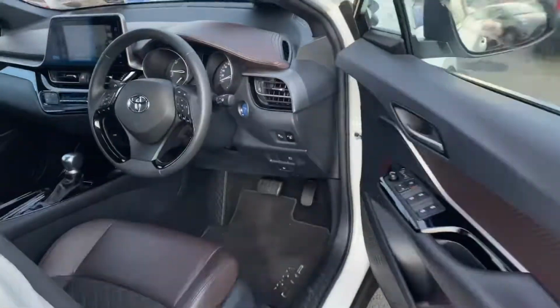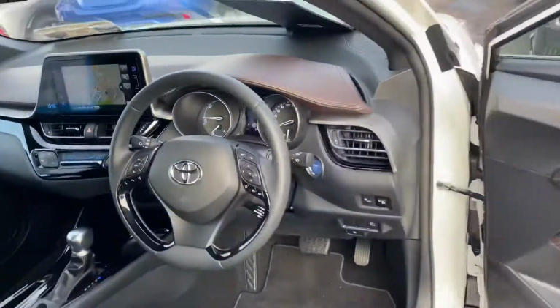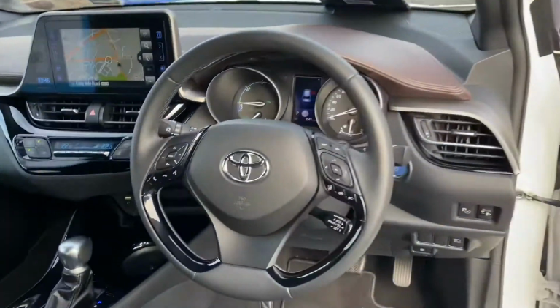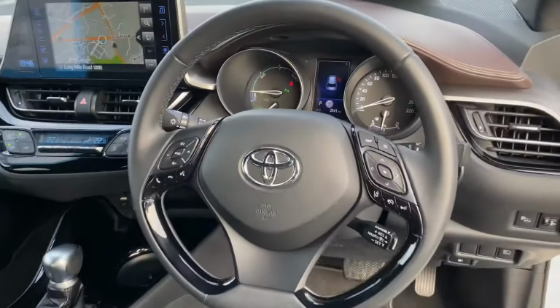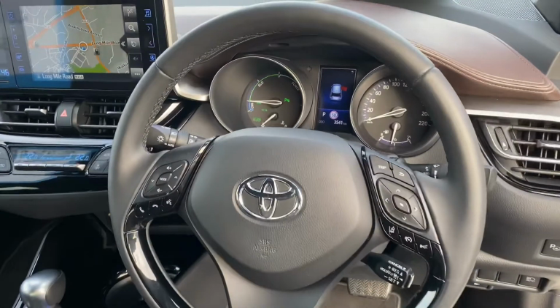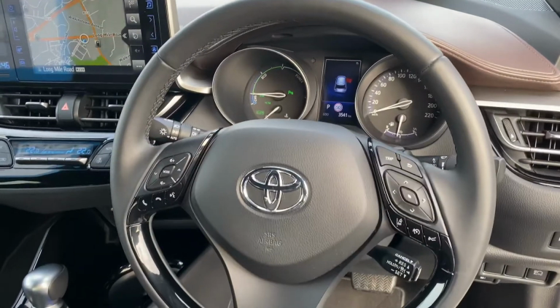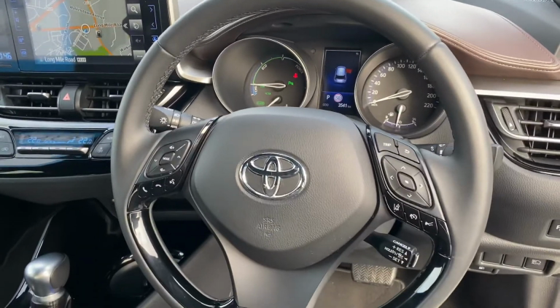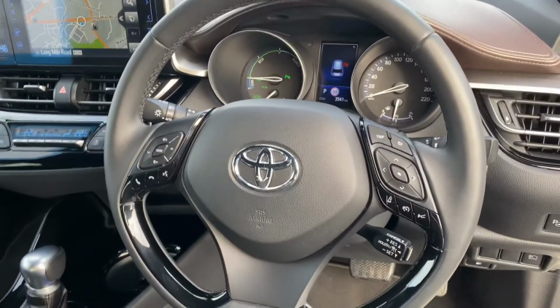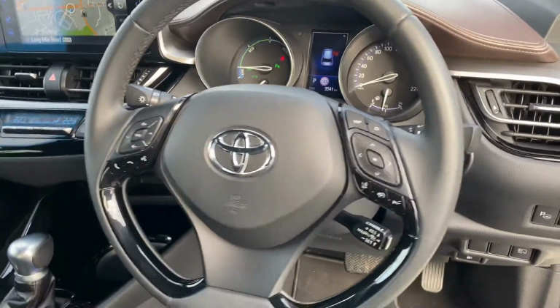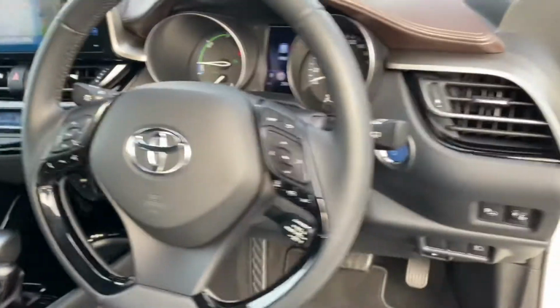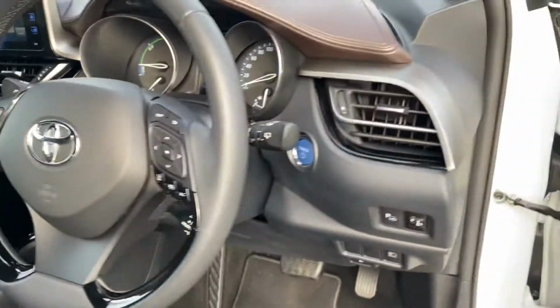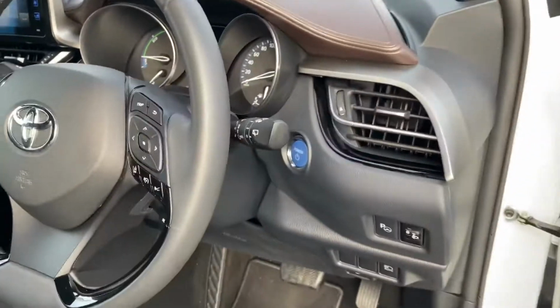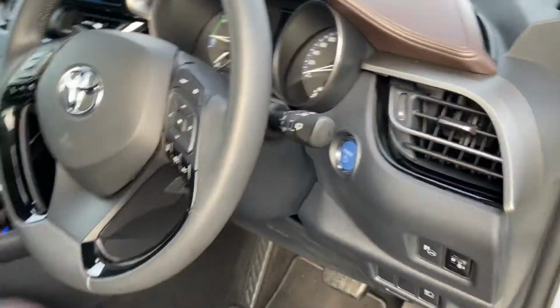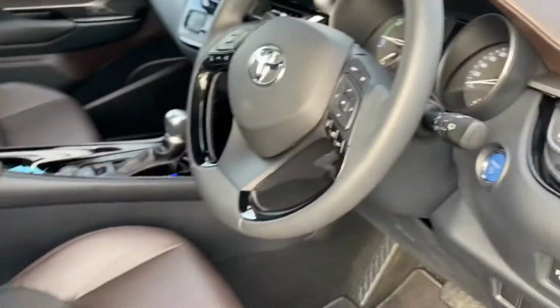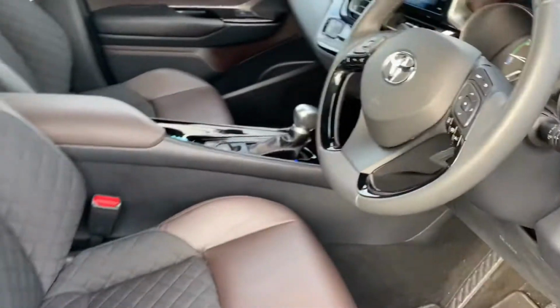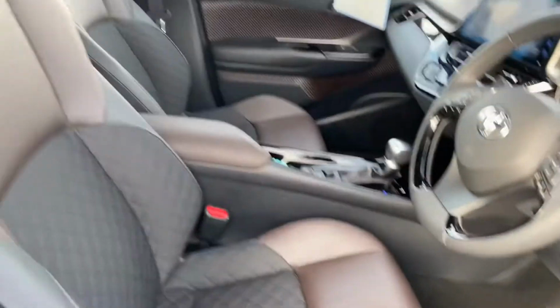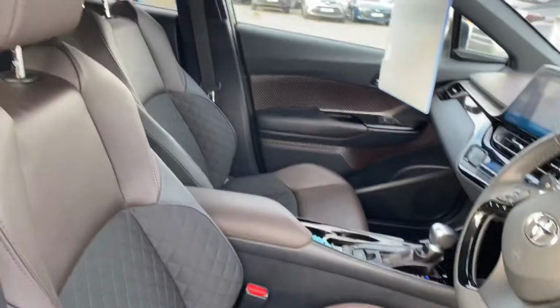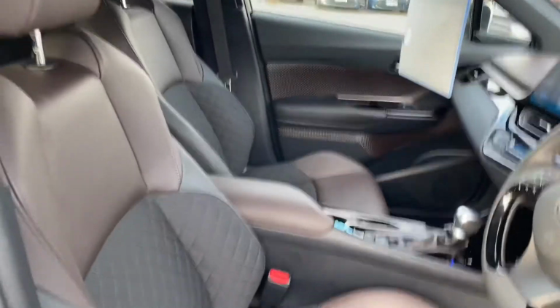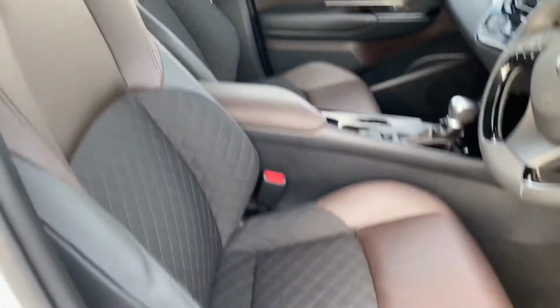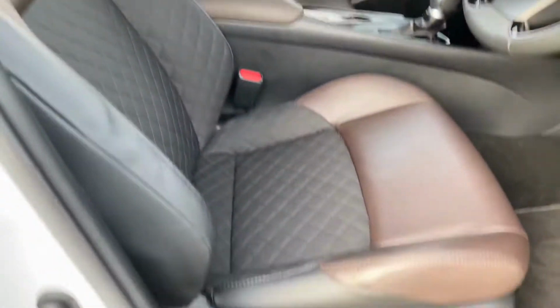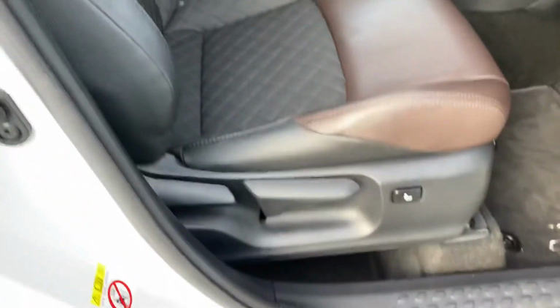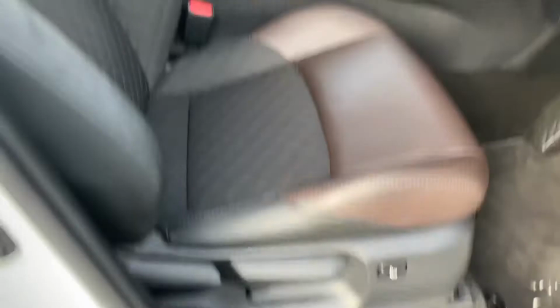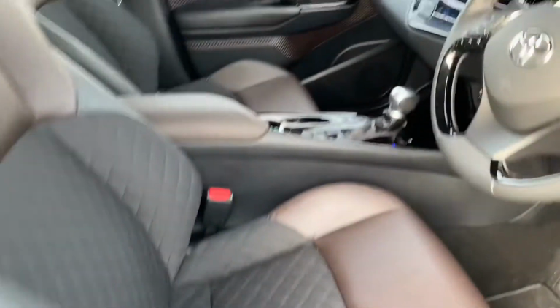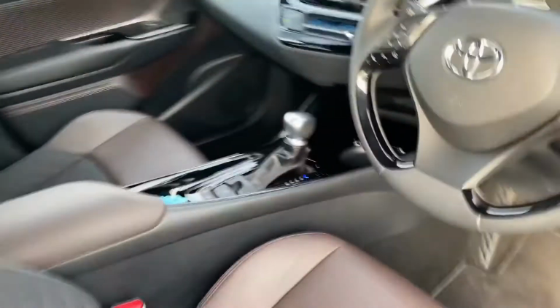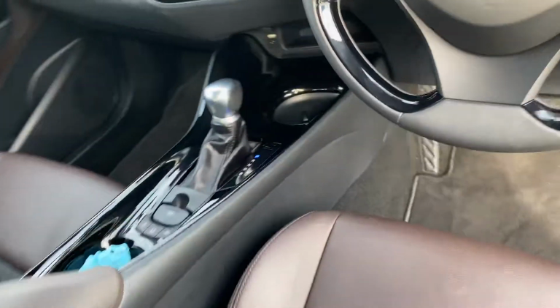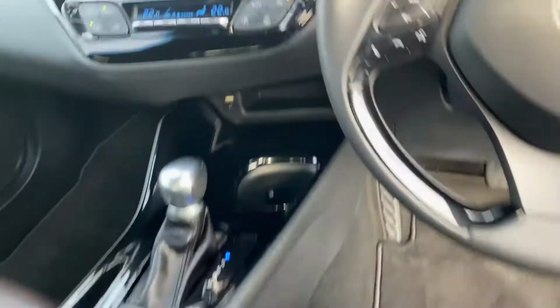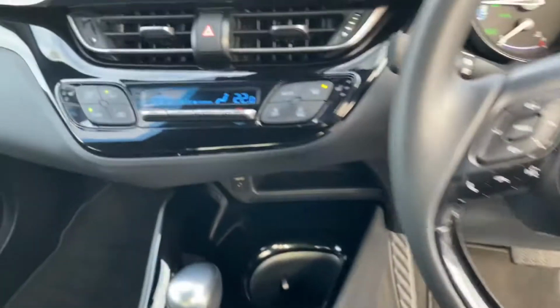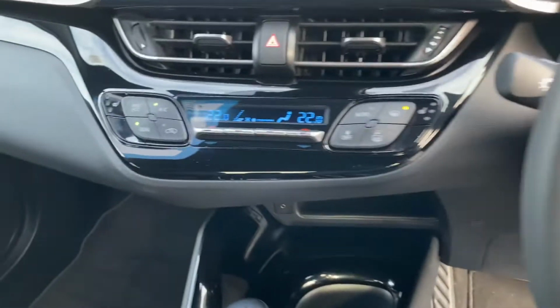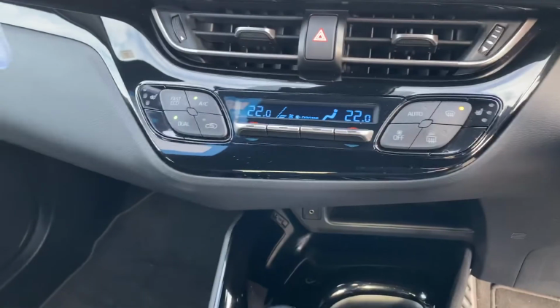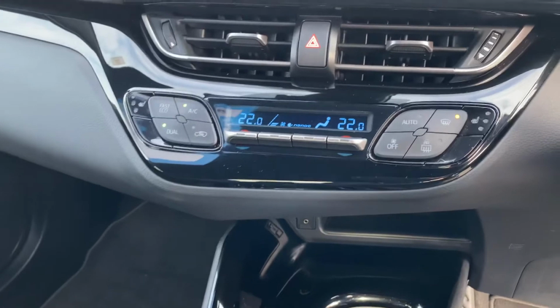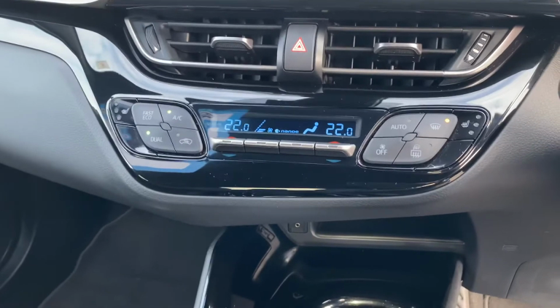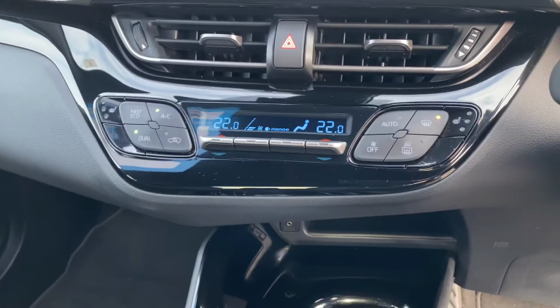3-spoke multi-functioning steering wheel with auto lights, auto wipers, adaptive cruise control, push button start, Toyota Safety Sense, half leather seats with lumbar support, and dual zone air-conditioned climate control with heated seats.